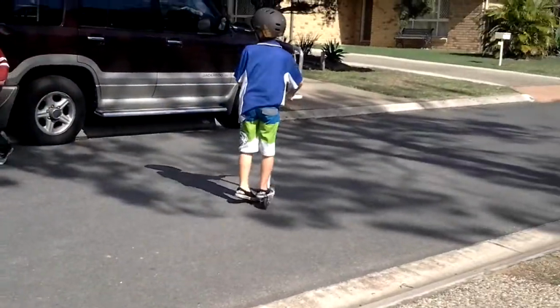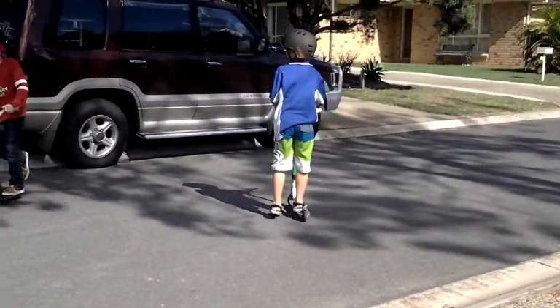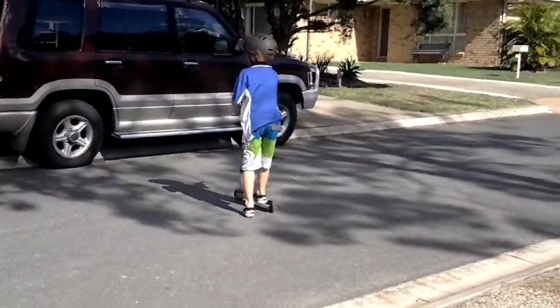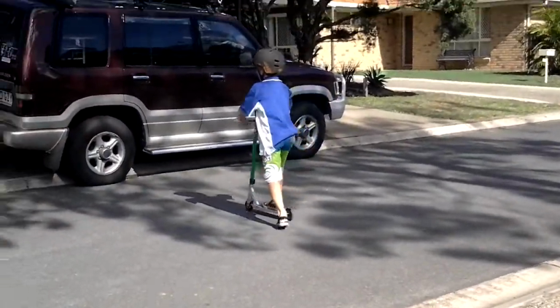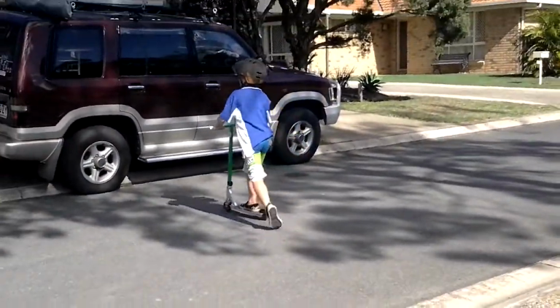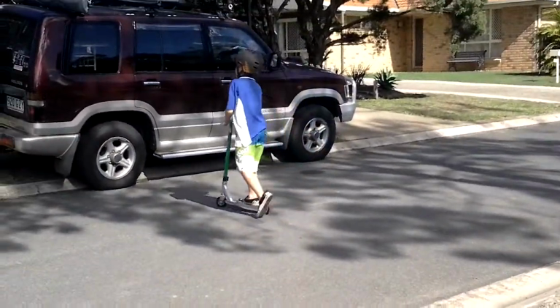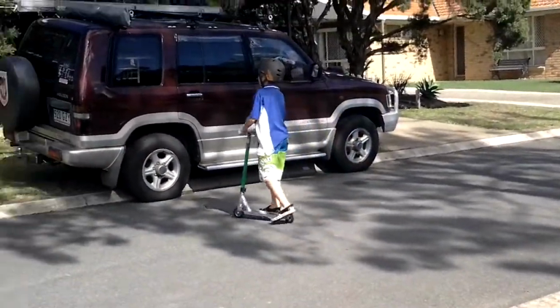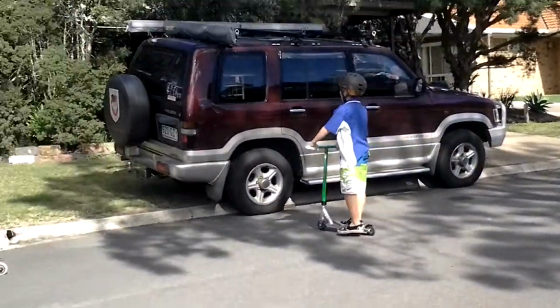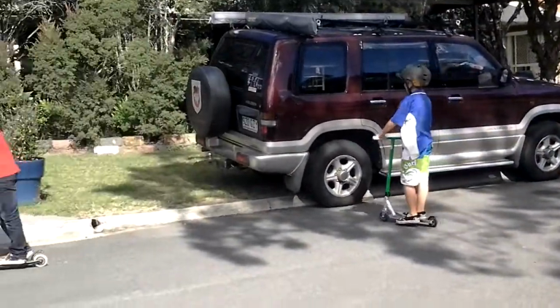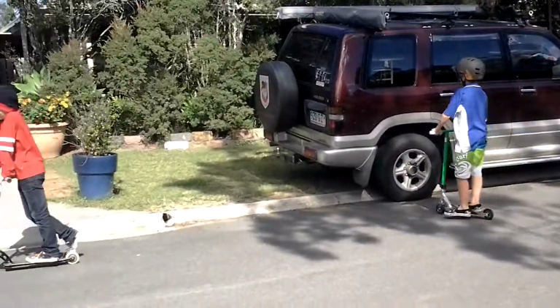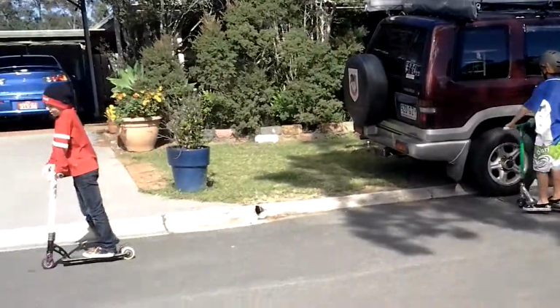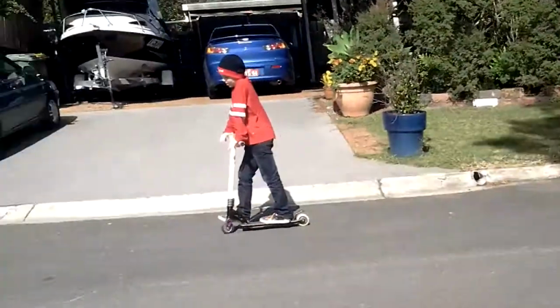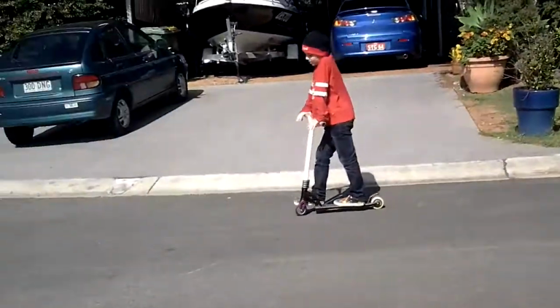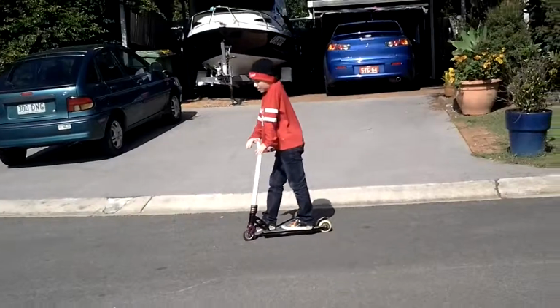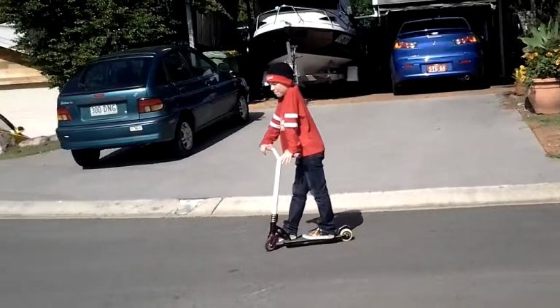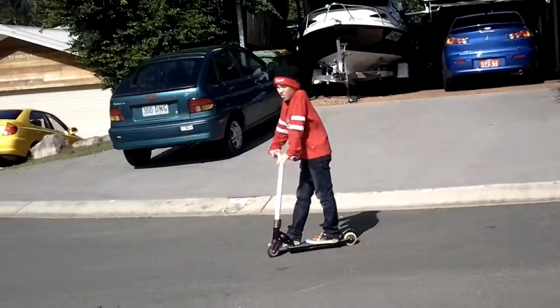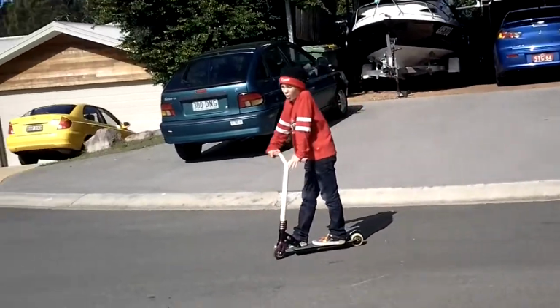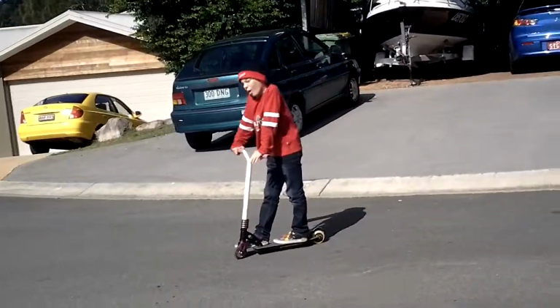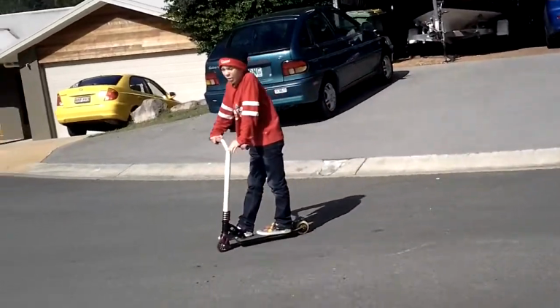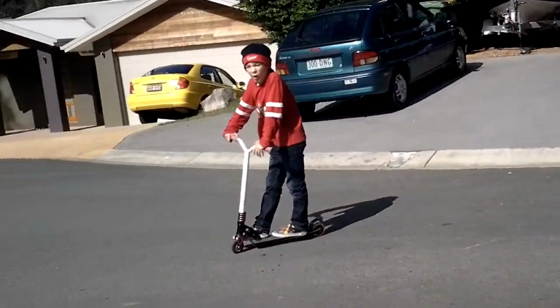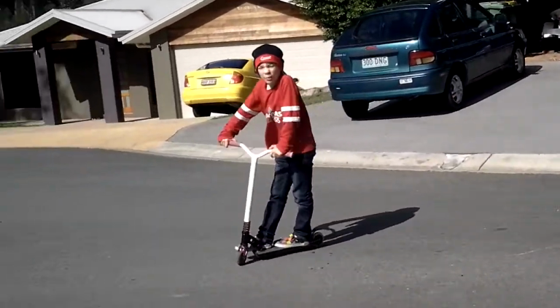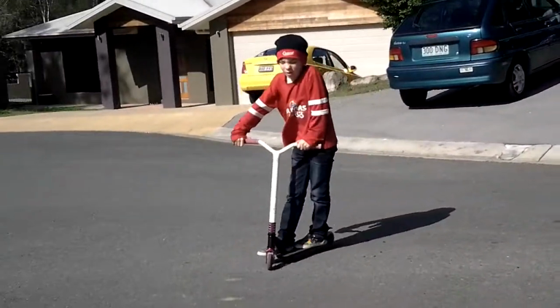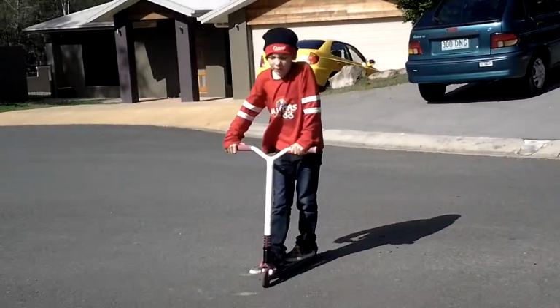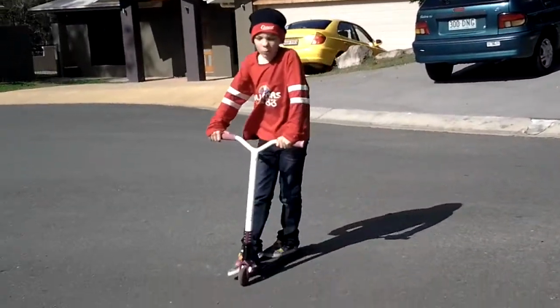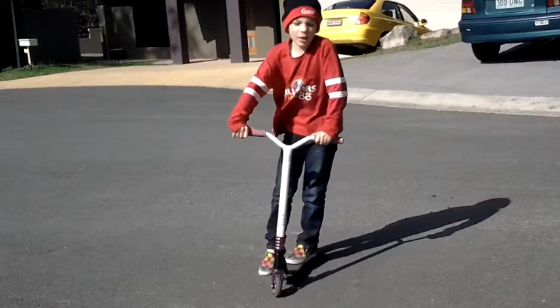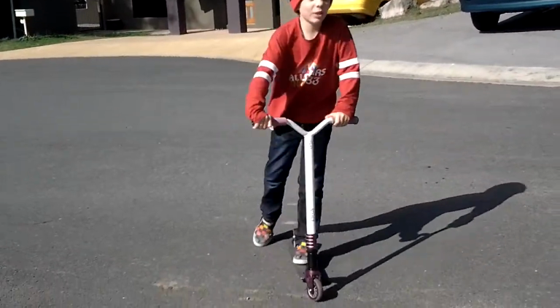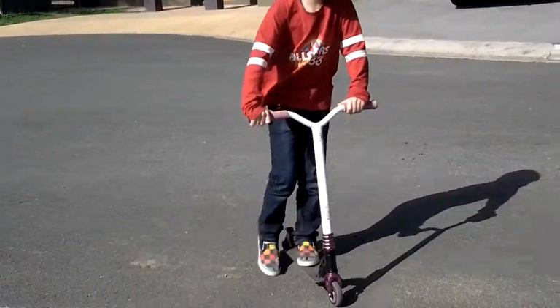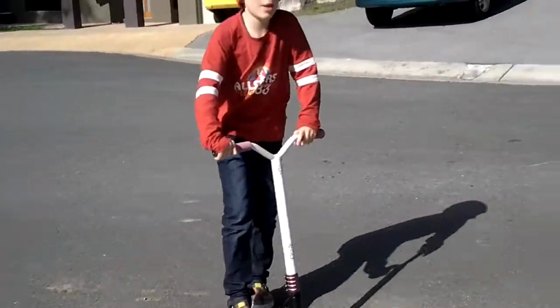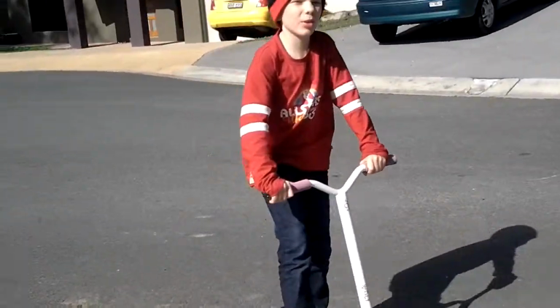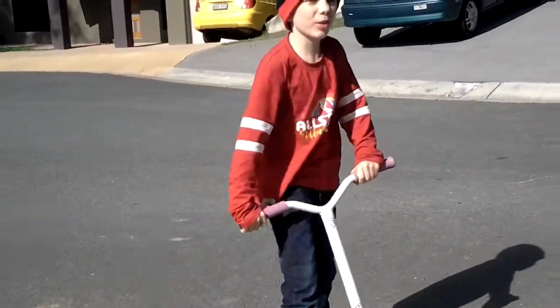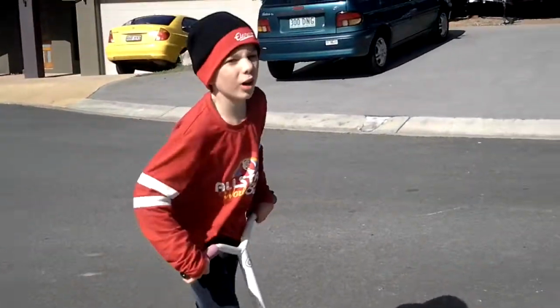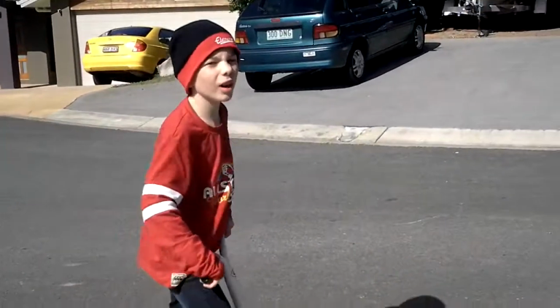Okay, so now my trick is a bit of a hardball, and I haven't really learnt it yet, but I'll give it a try, right?